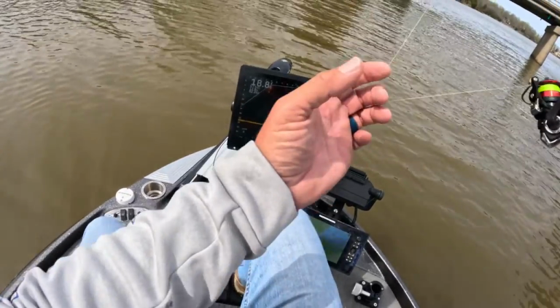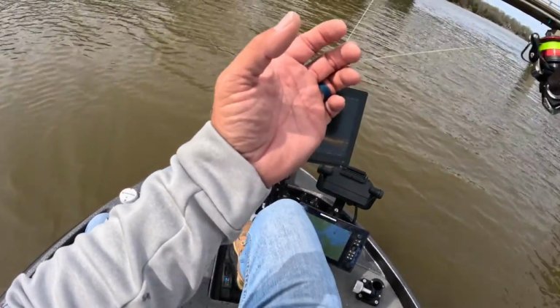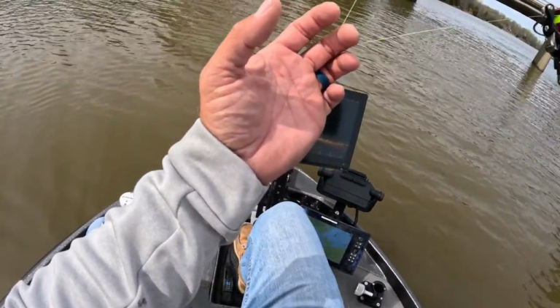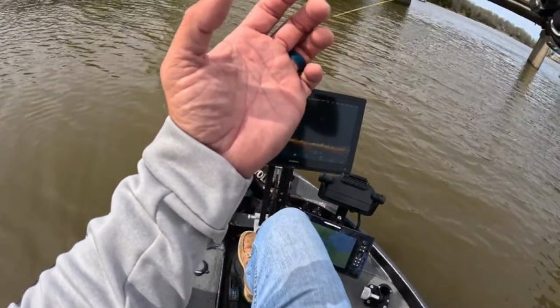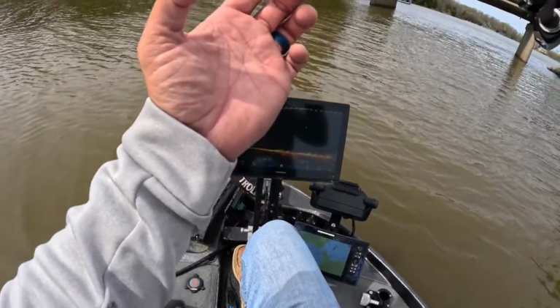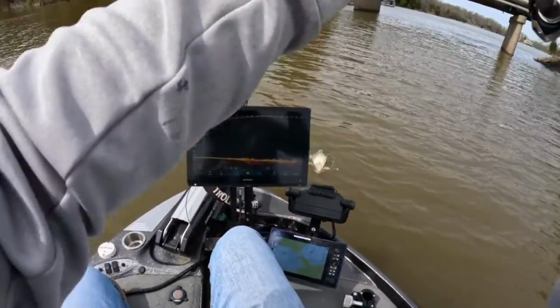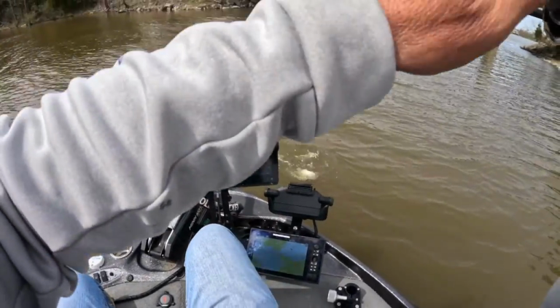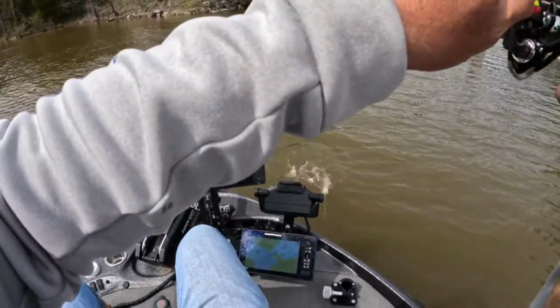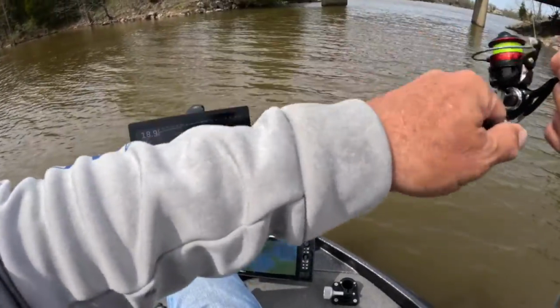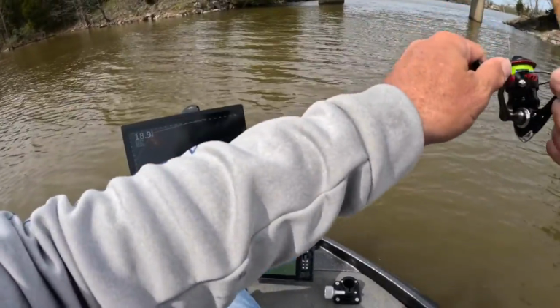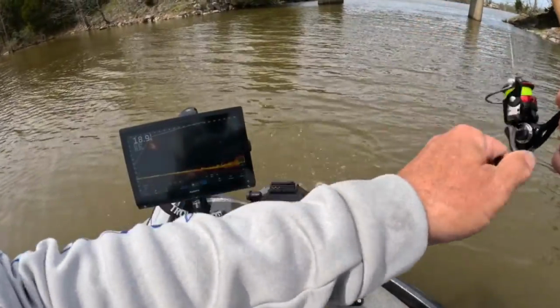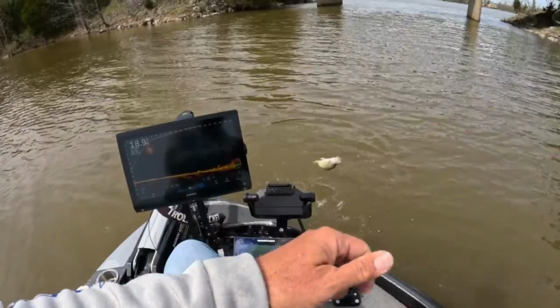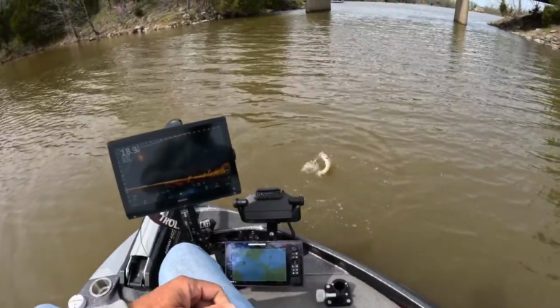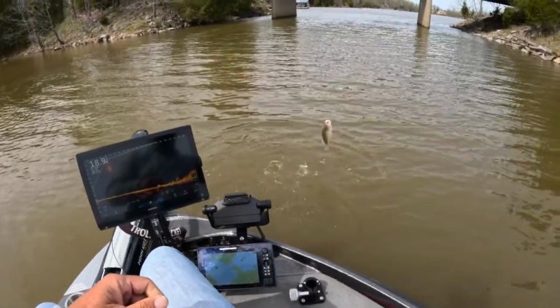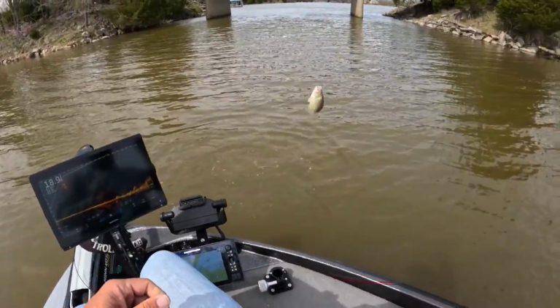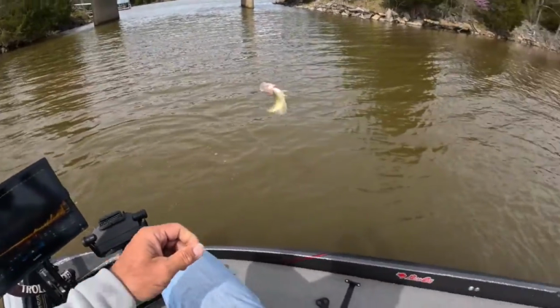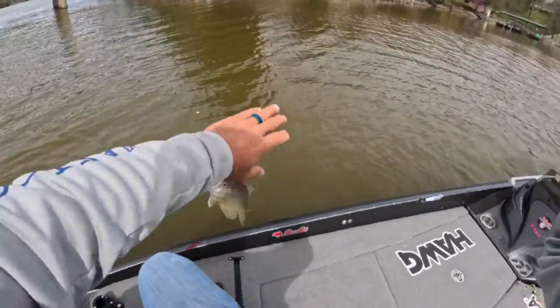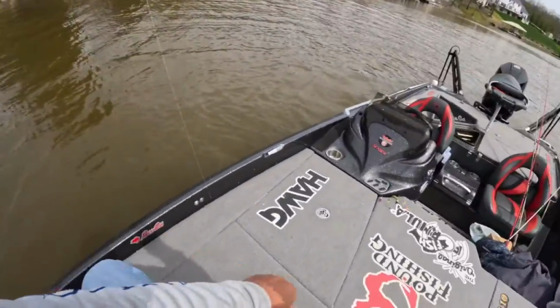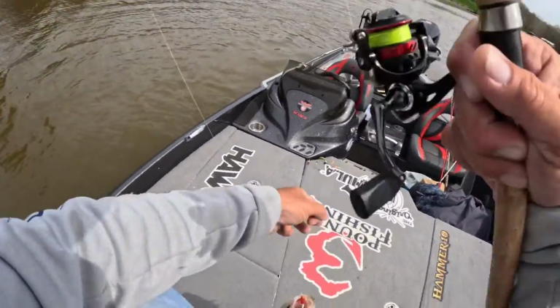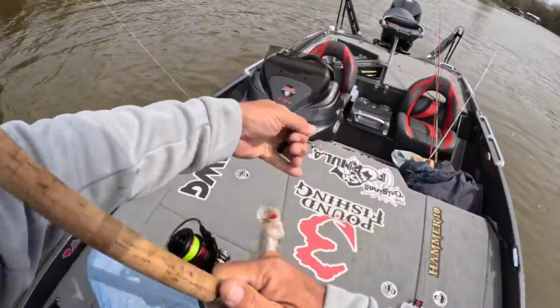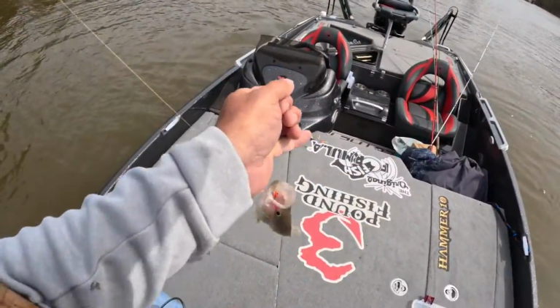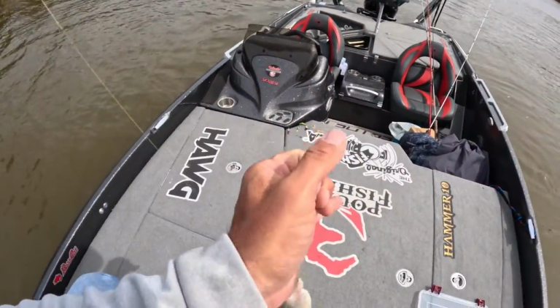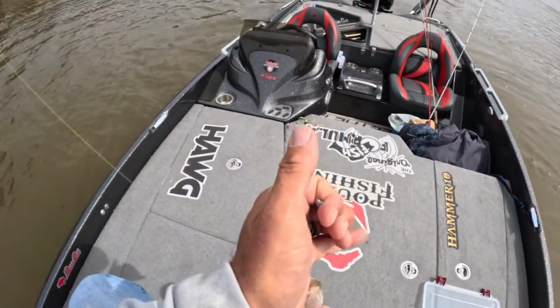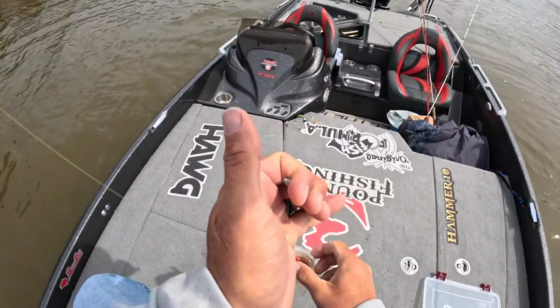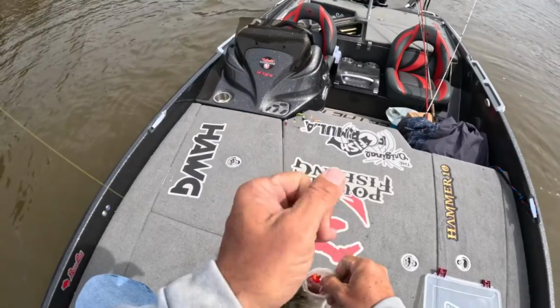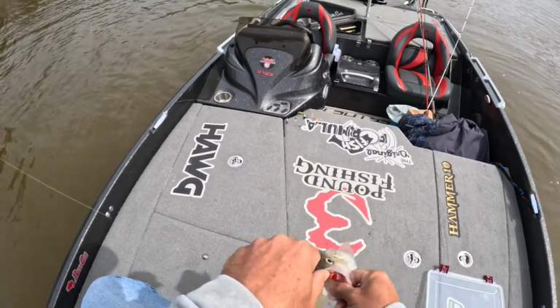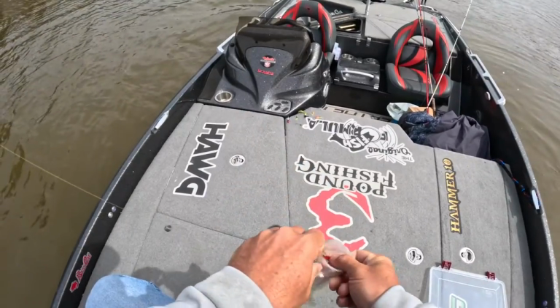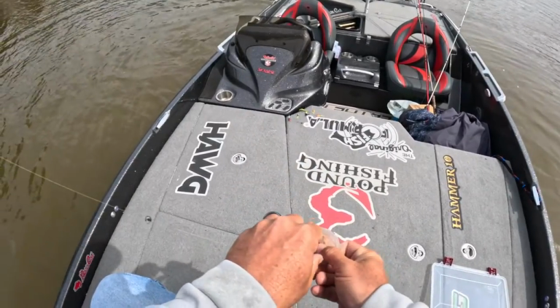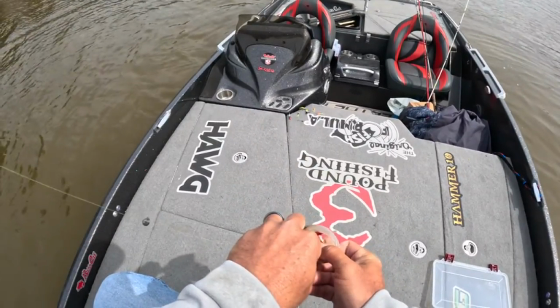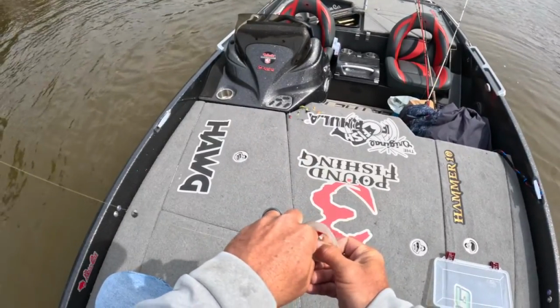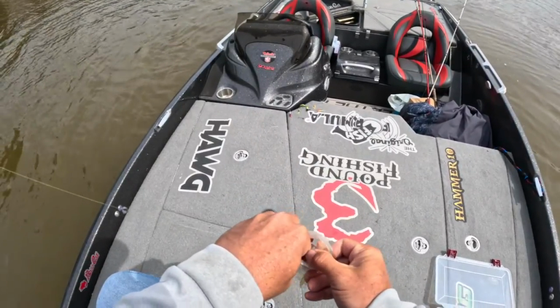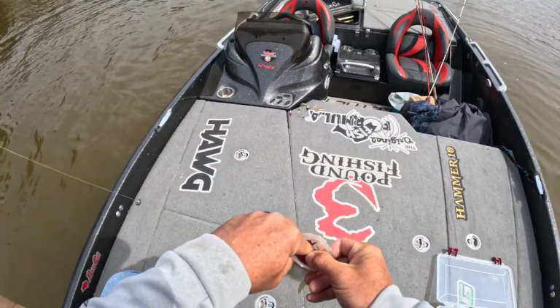Big fish! Man, this is a slab fest — look at that, just inhaled it.